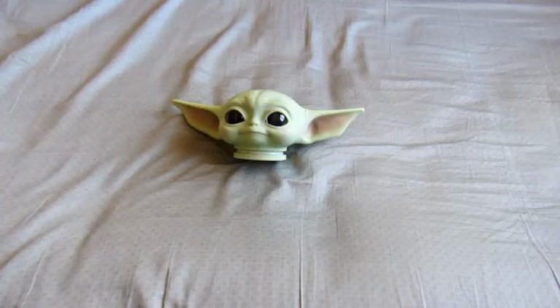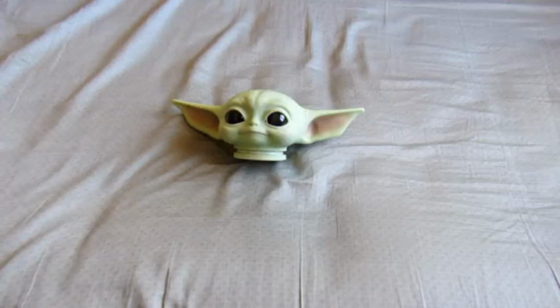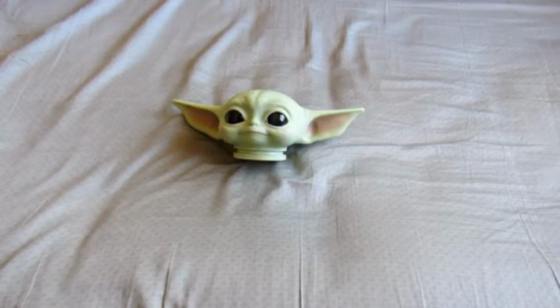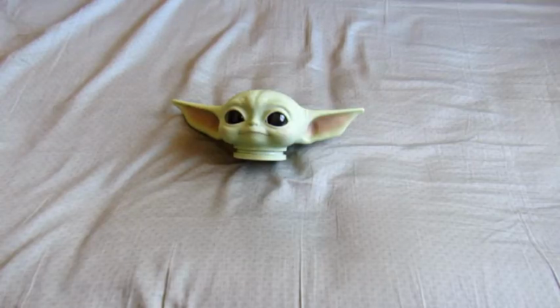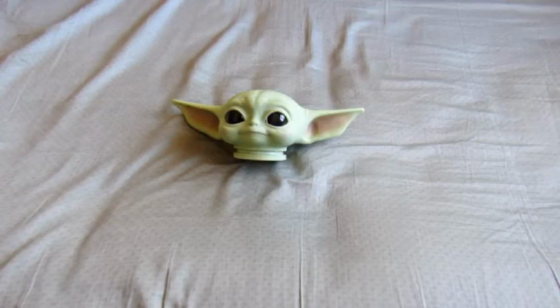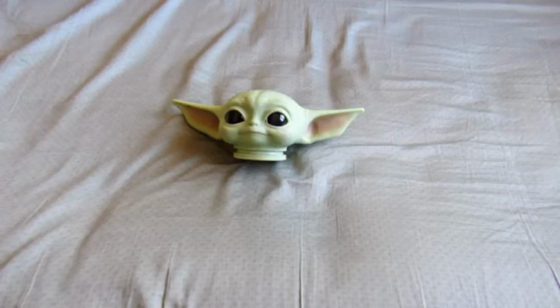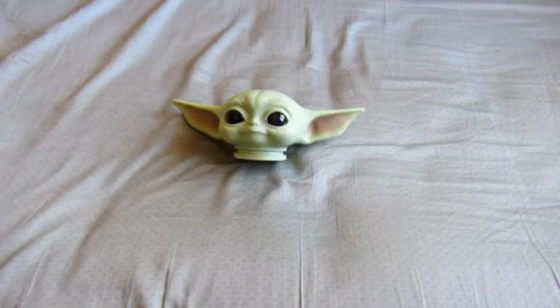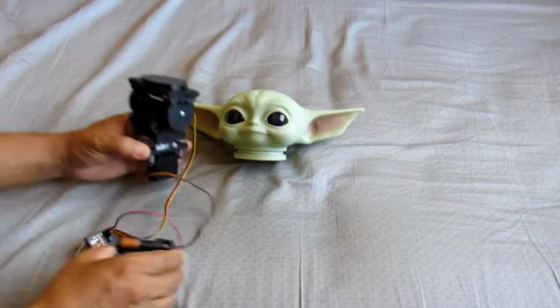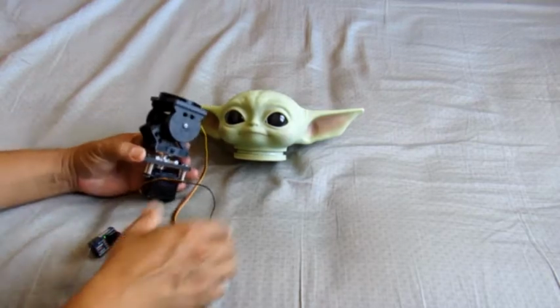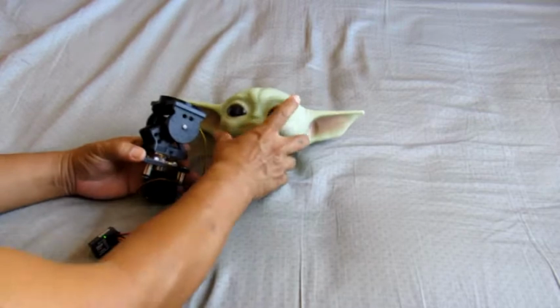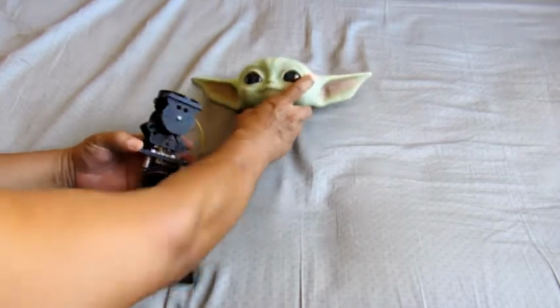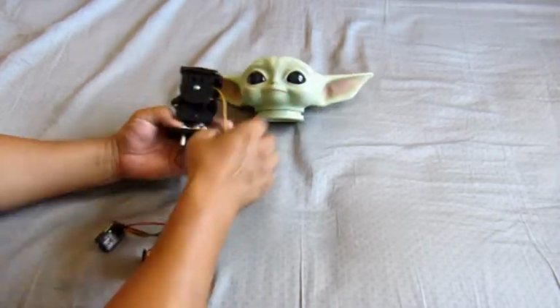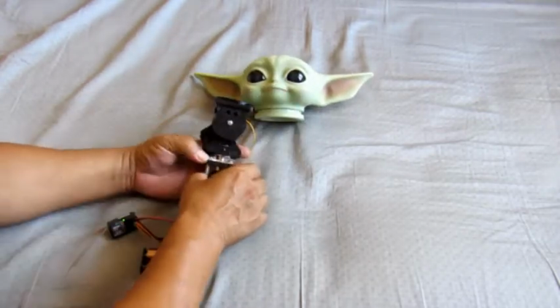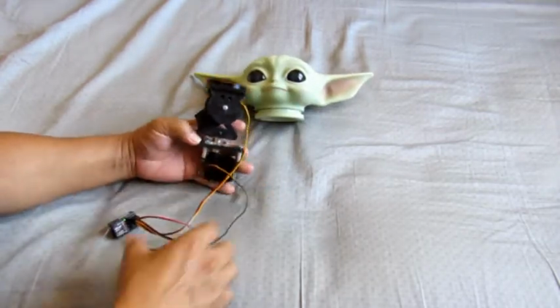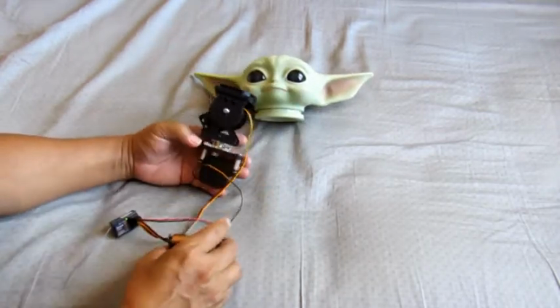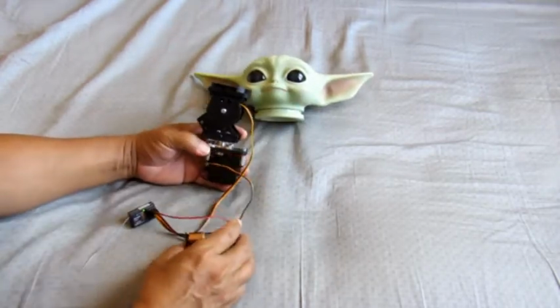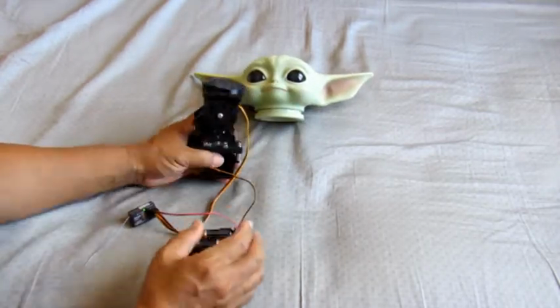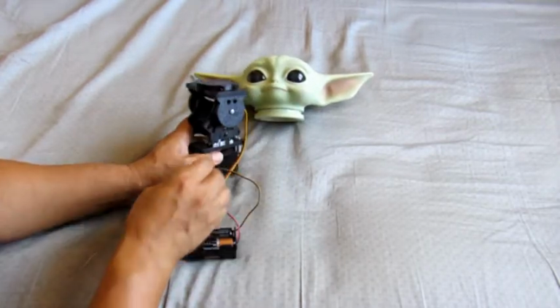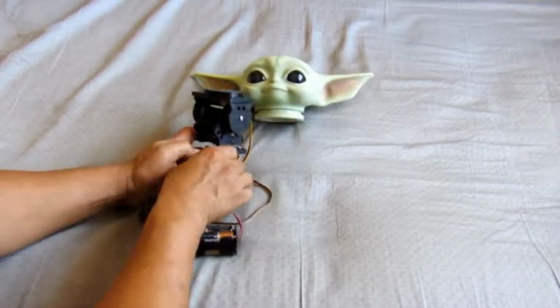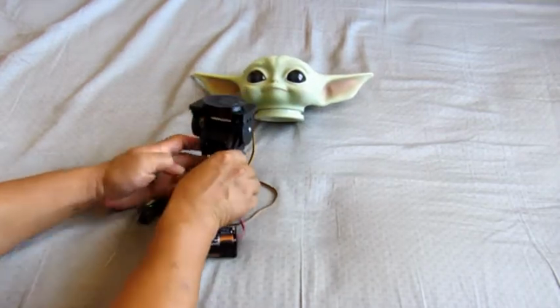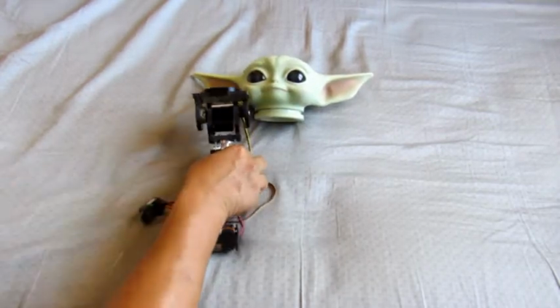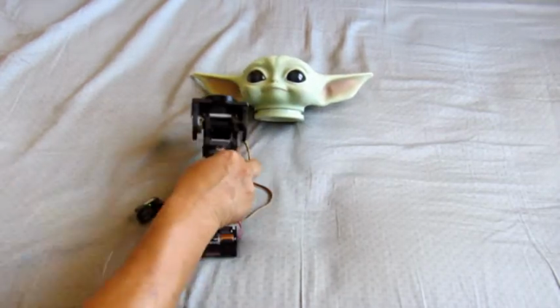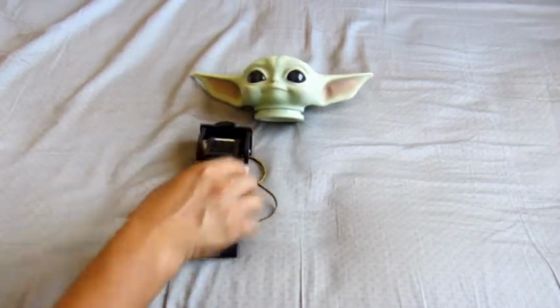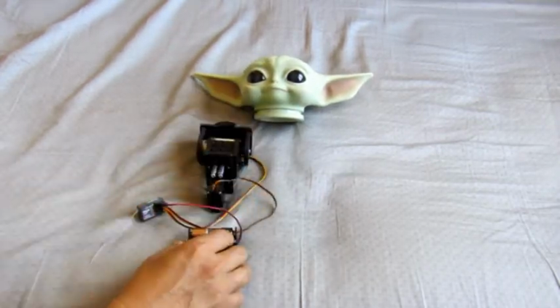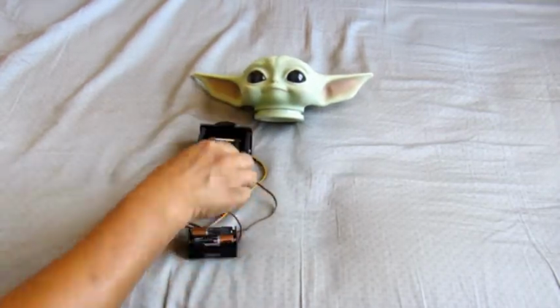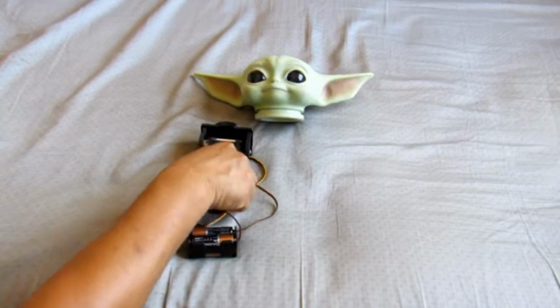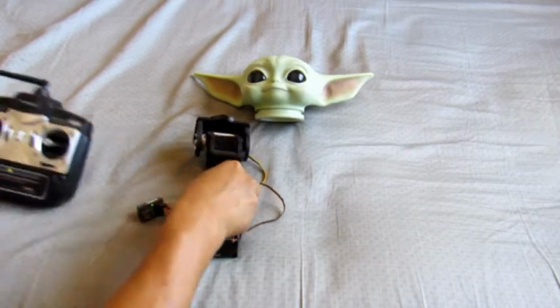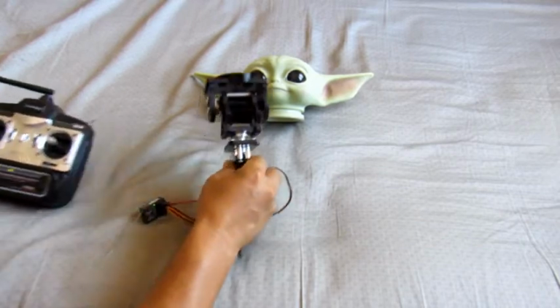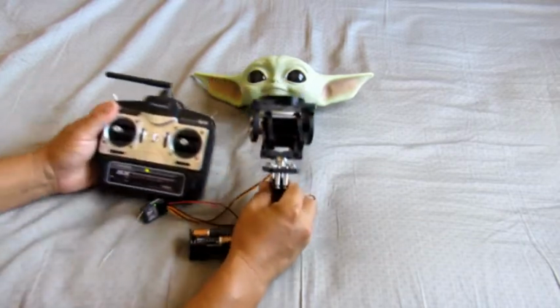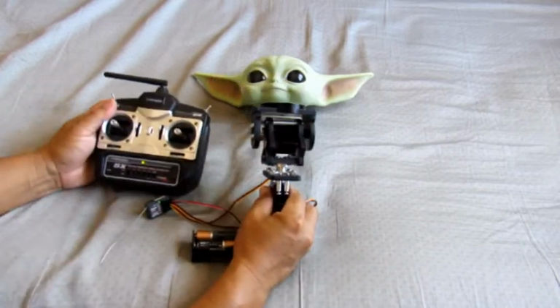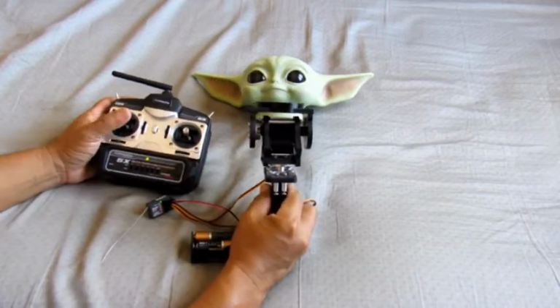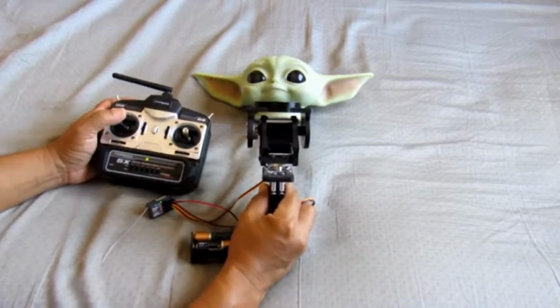Tried them both out and I think I'm going to go with the SPT200 because it's a little bit more robust. This is how it works.